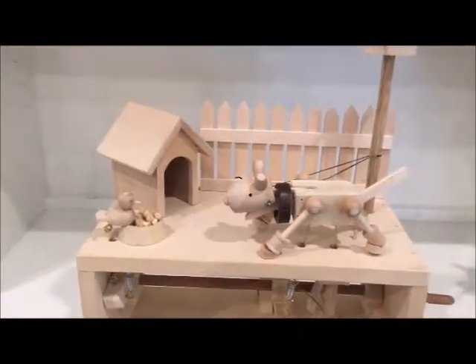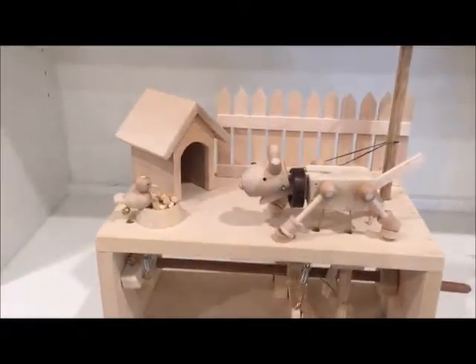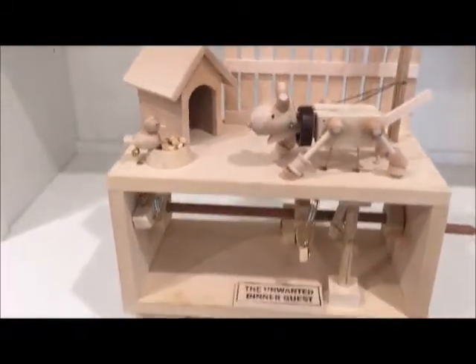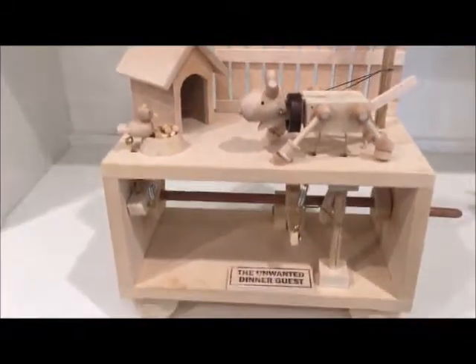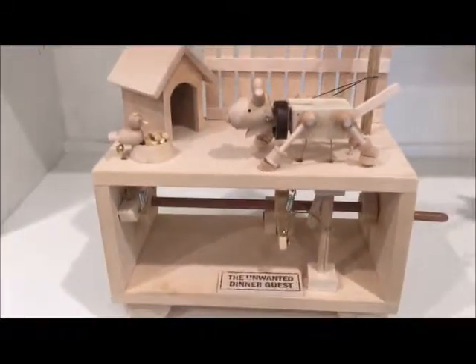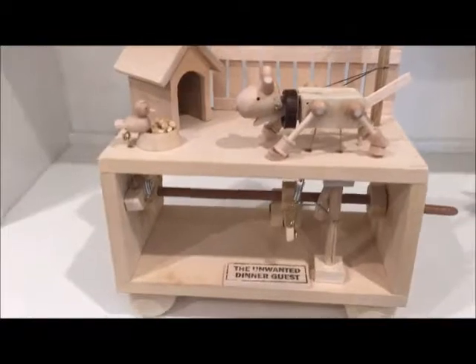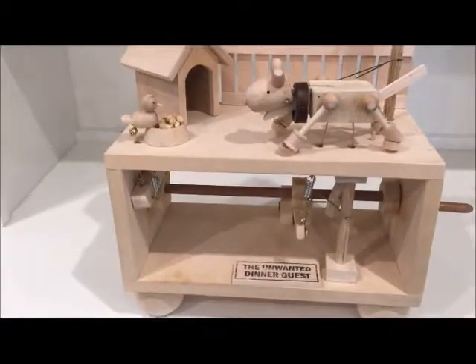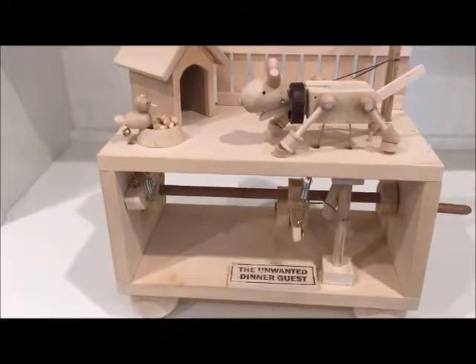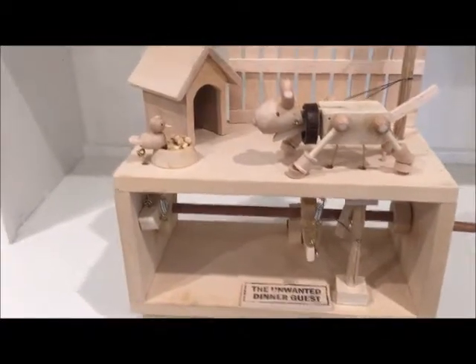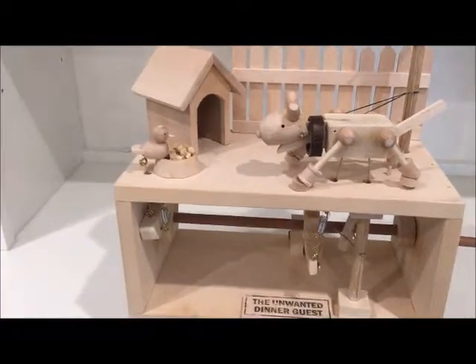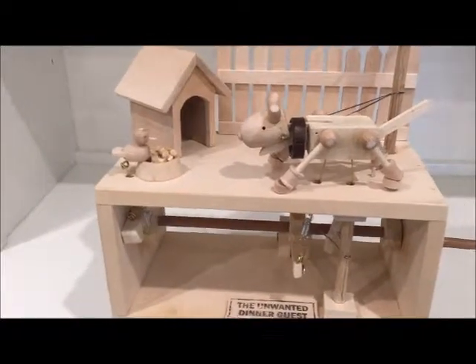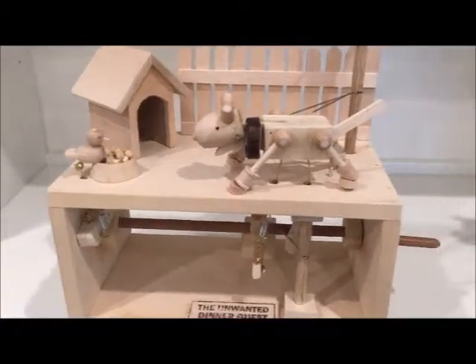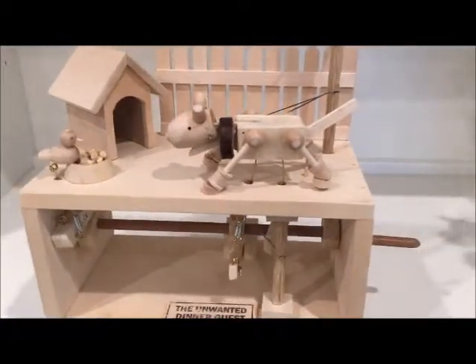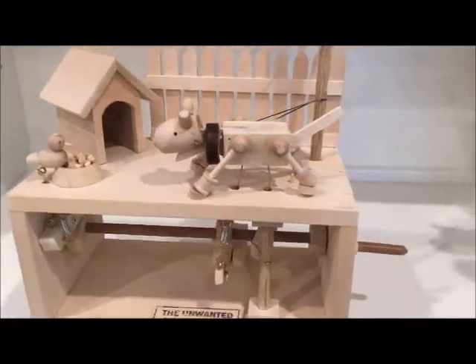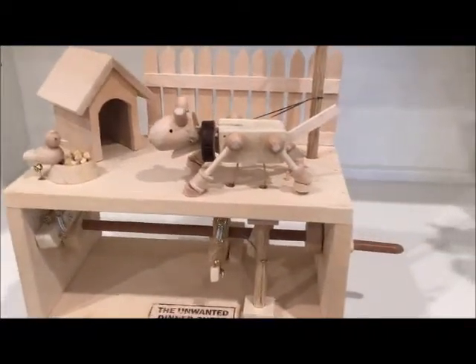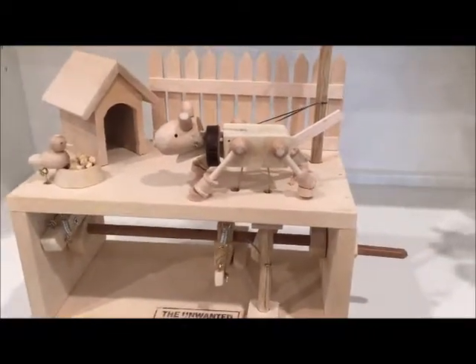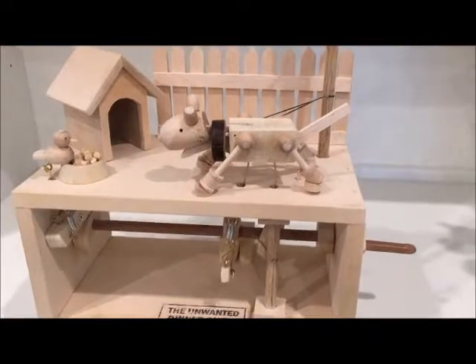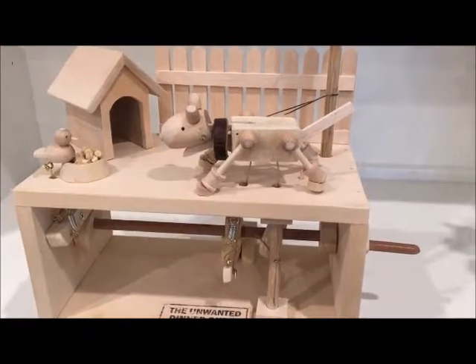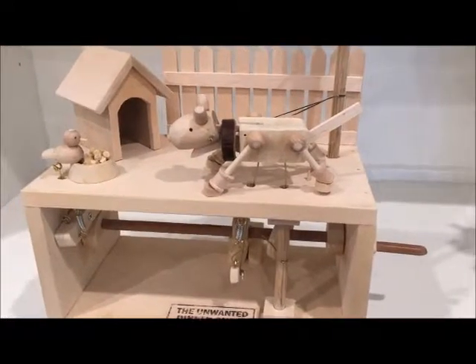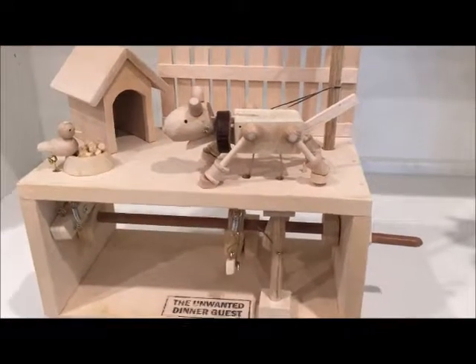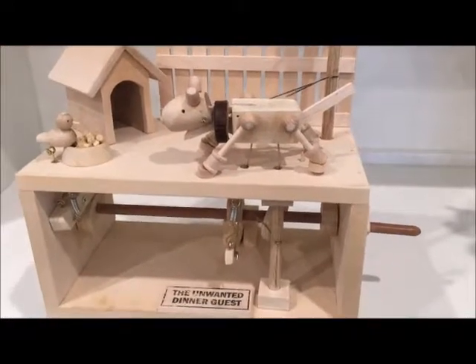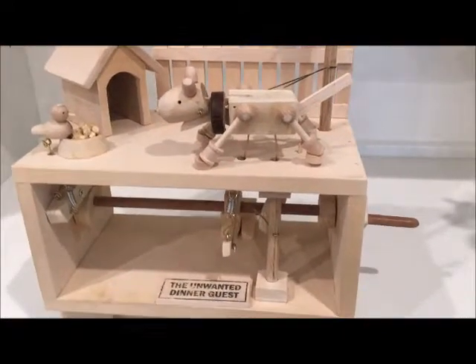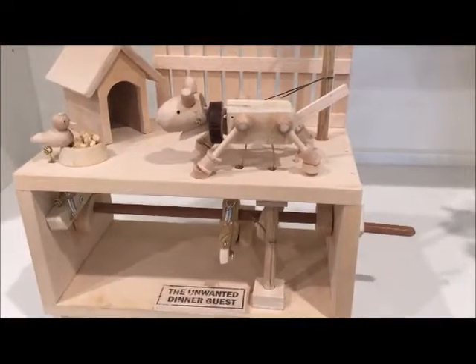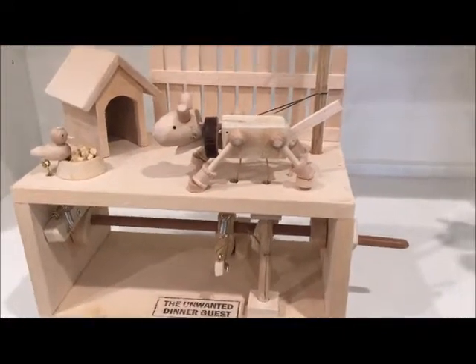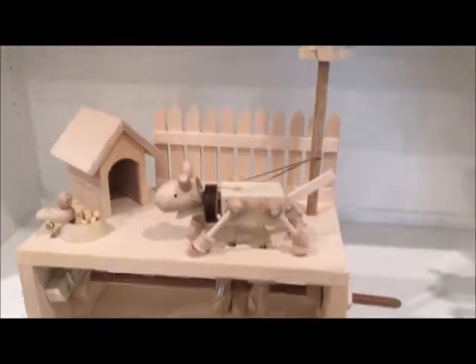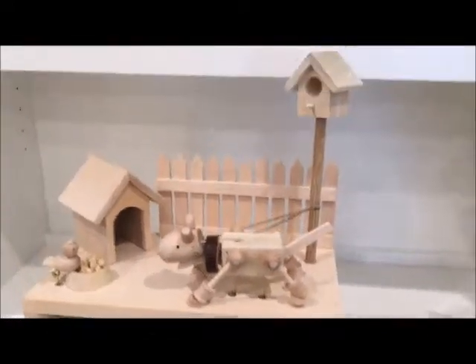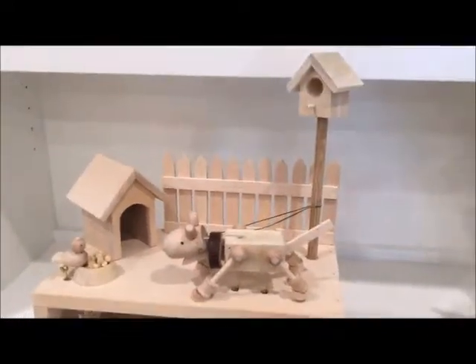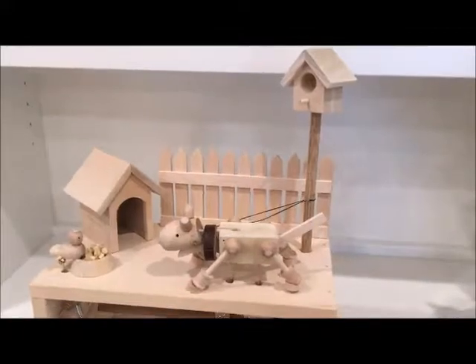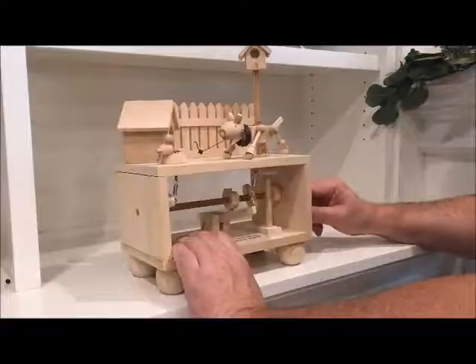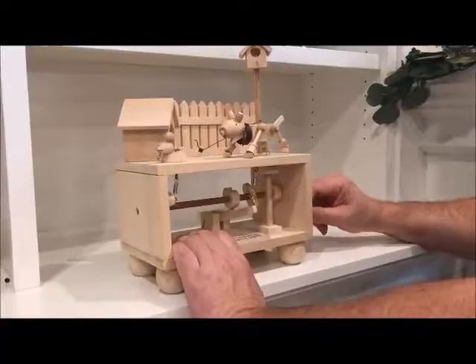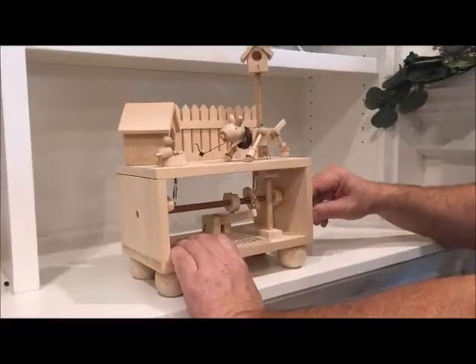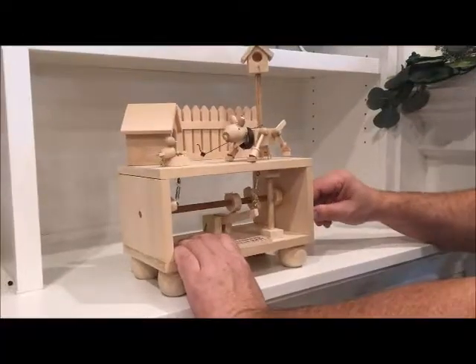It was really fun to make, actually. There are three different motions: there's the bird moving, there's the dog's tail wagging, and then there's the dog barking and jumping. So I will show you that — all right, here we go.